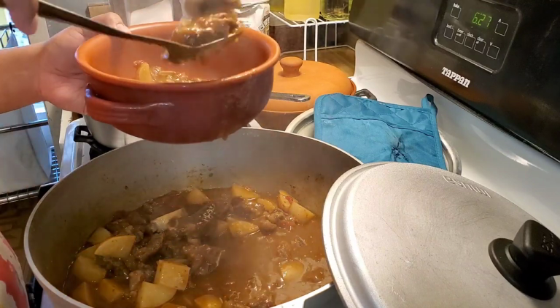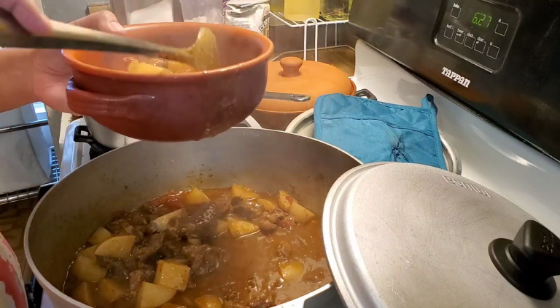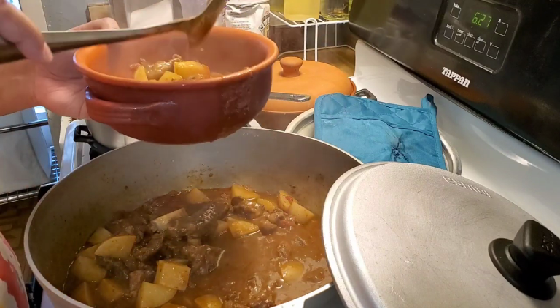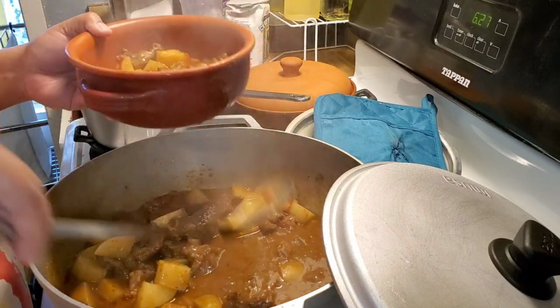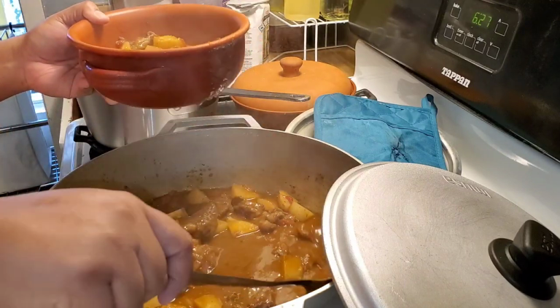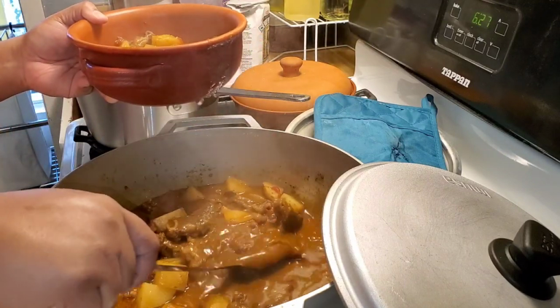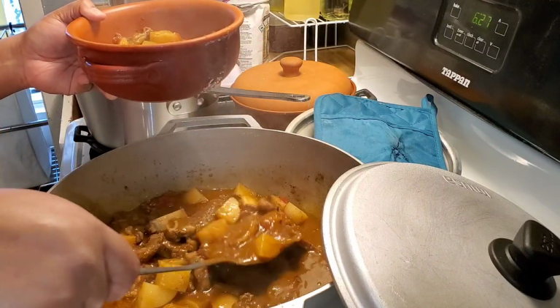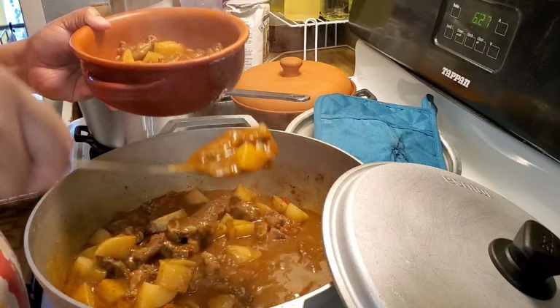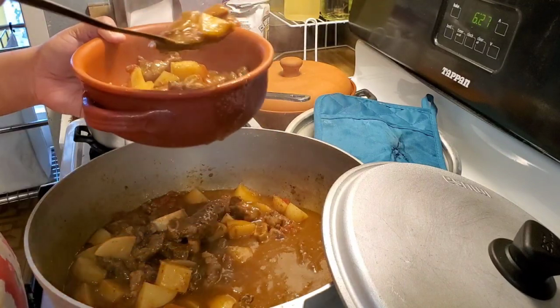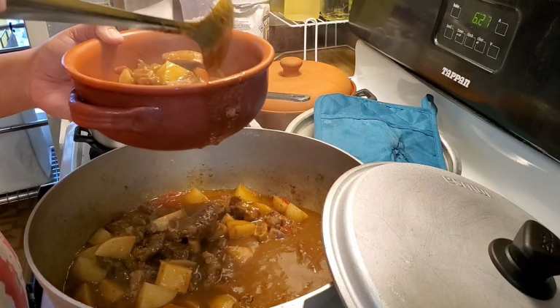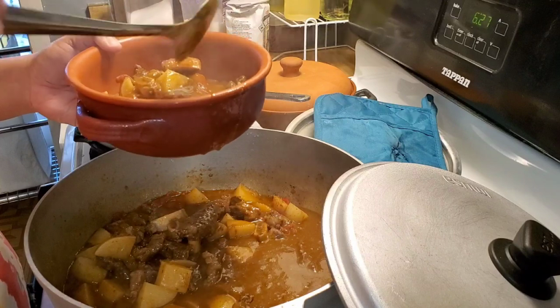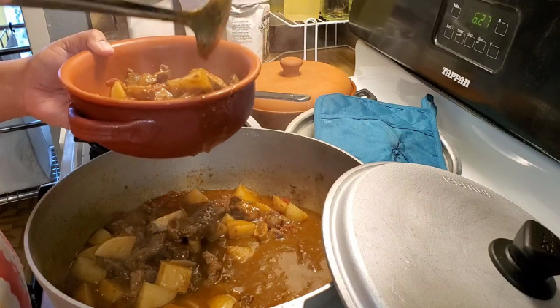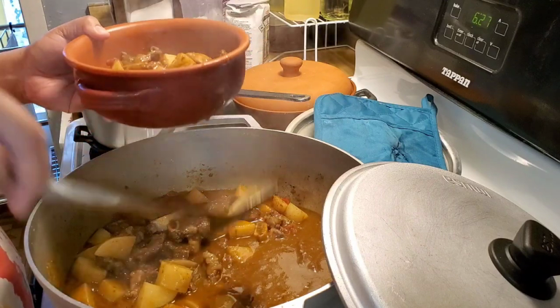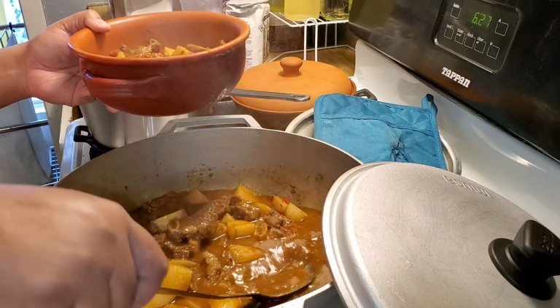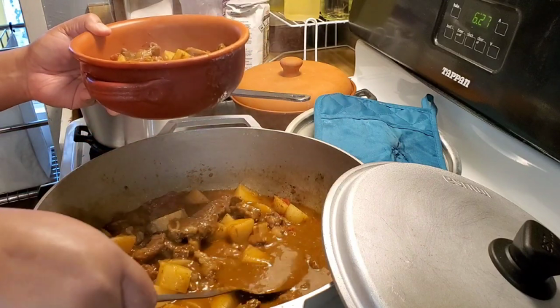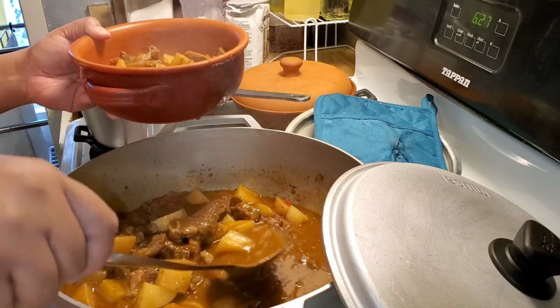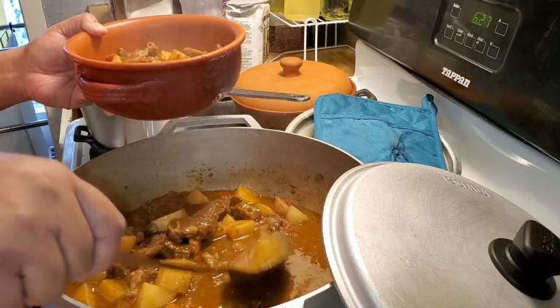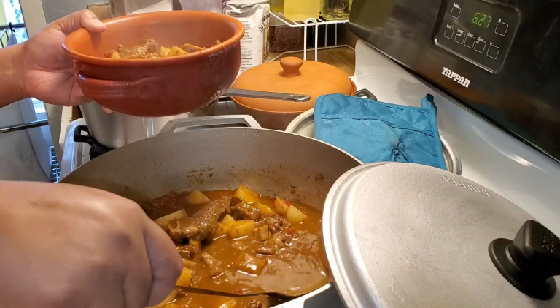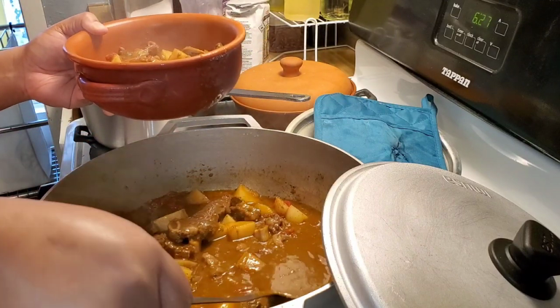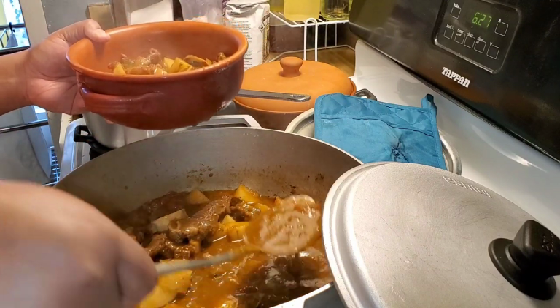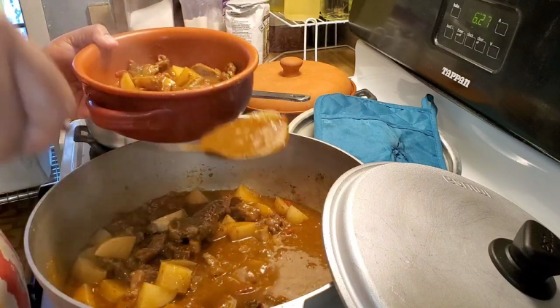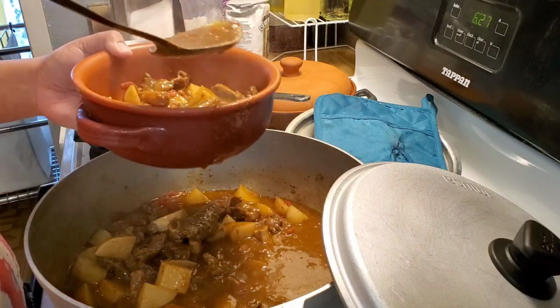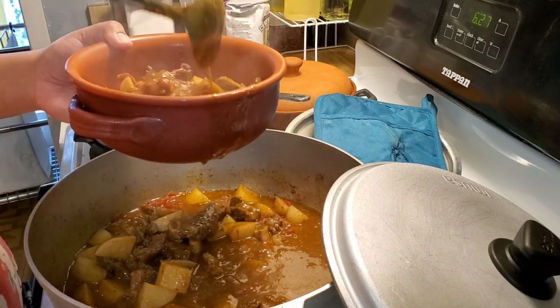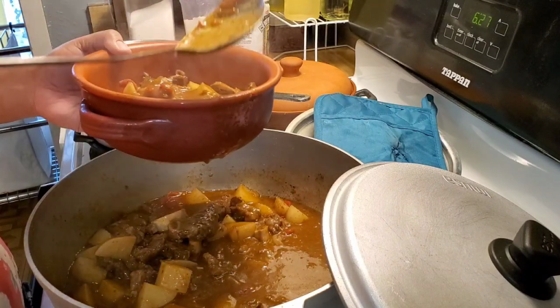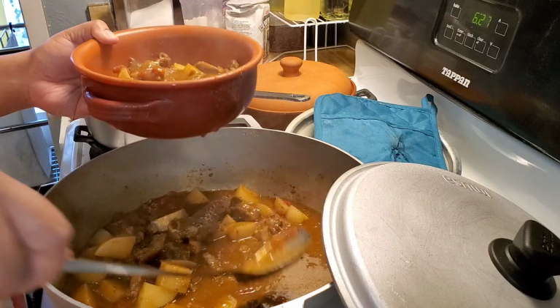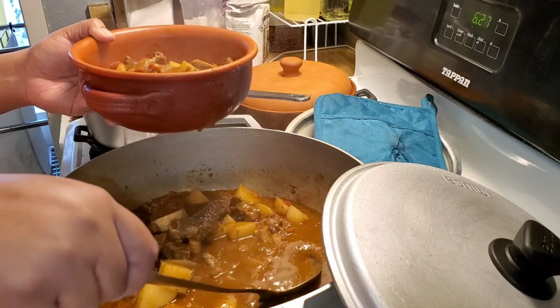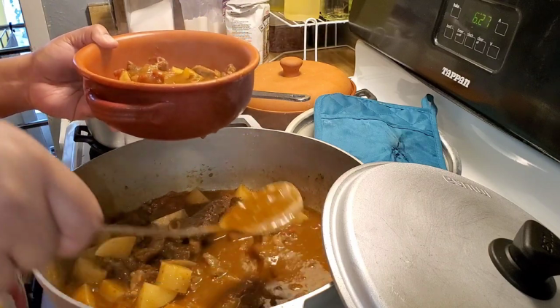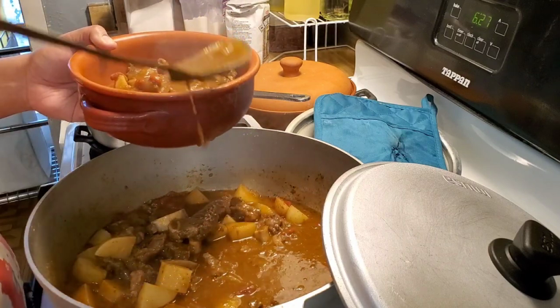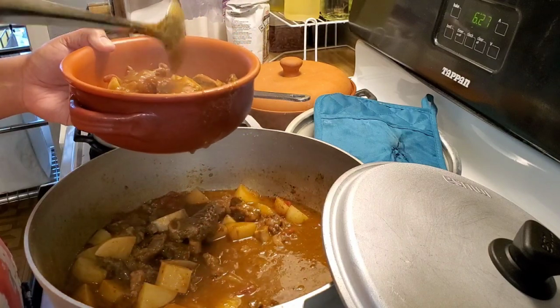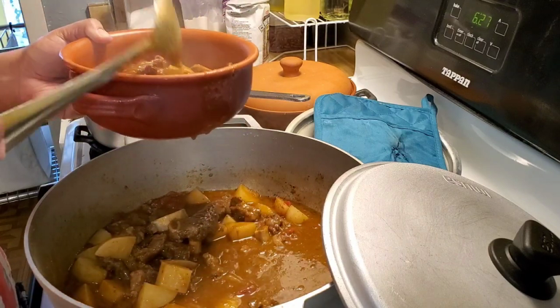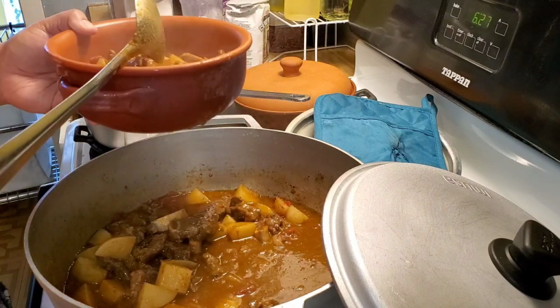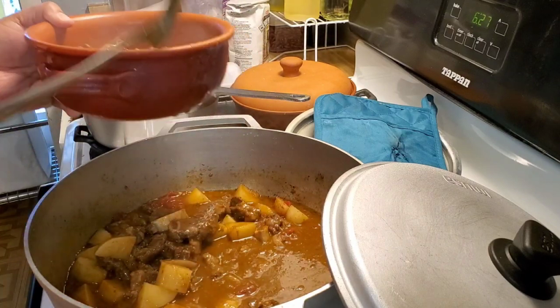I hope y'all enjoyed this video. I hope it was helpful. If y'all make it, let me know — come back and tell us how much you loved it. Or if you didn't, it's okay. Enjoy the rest of the video.